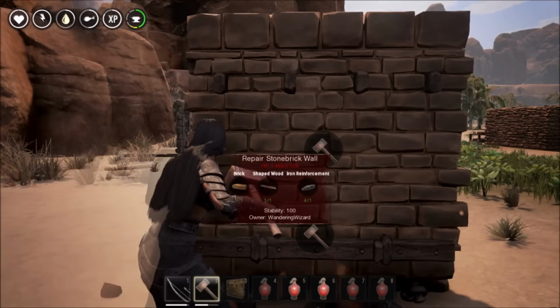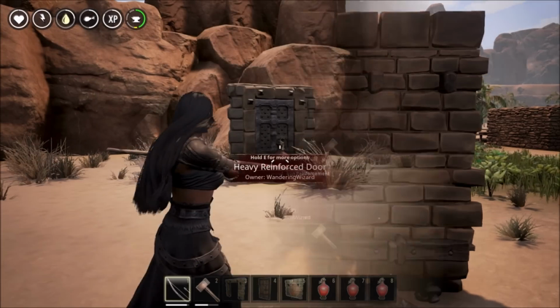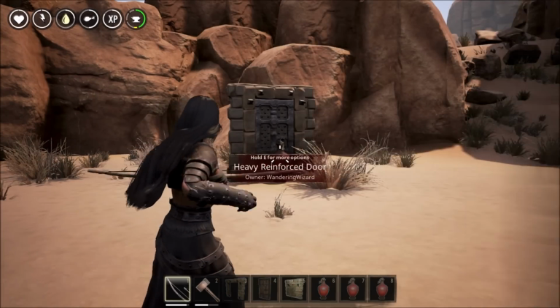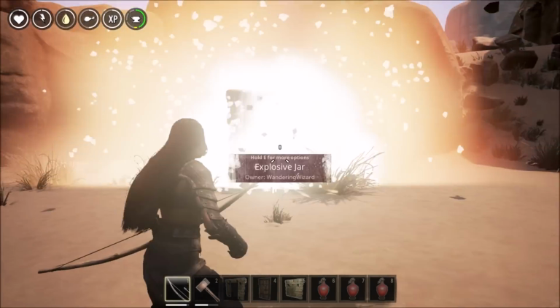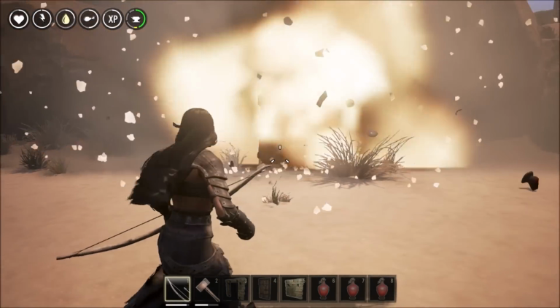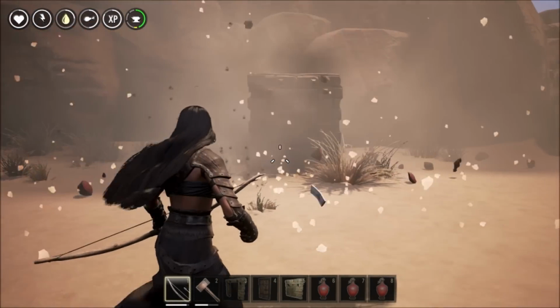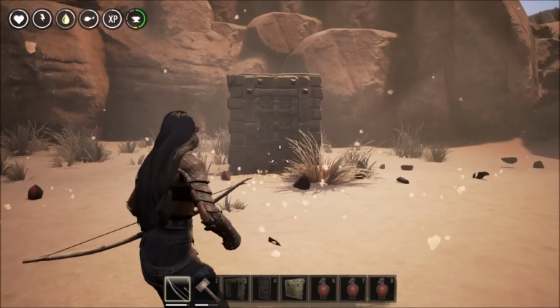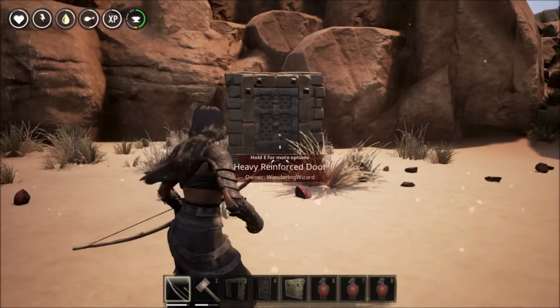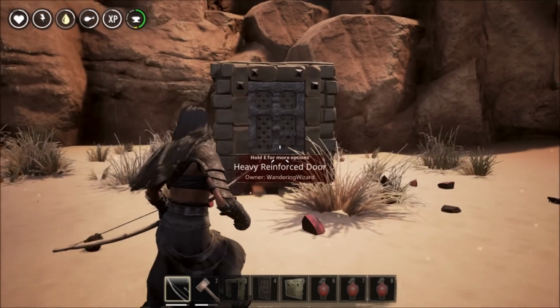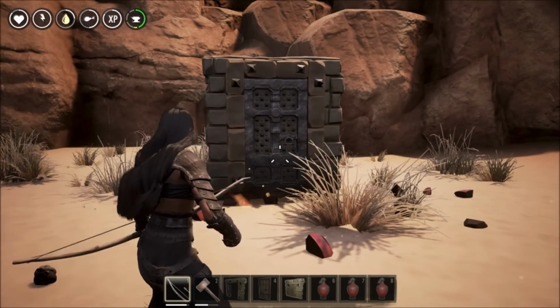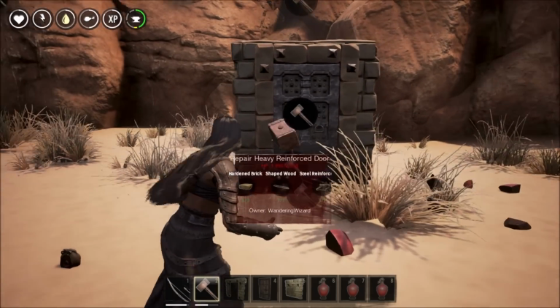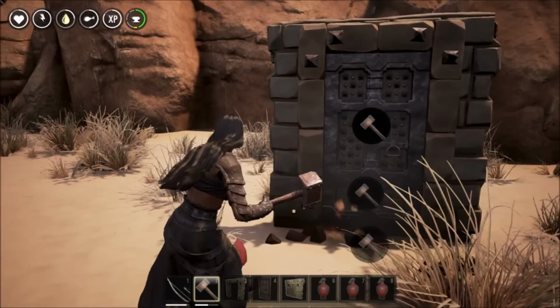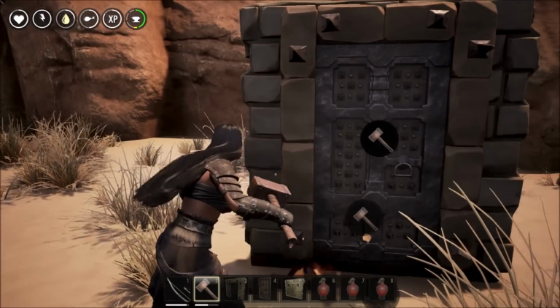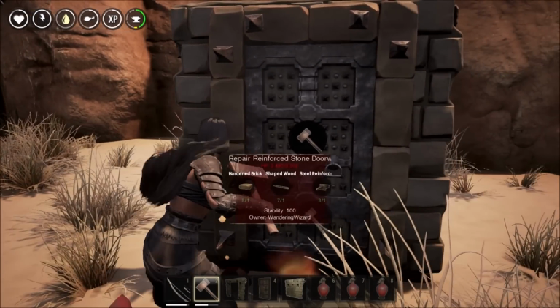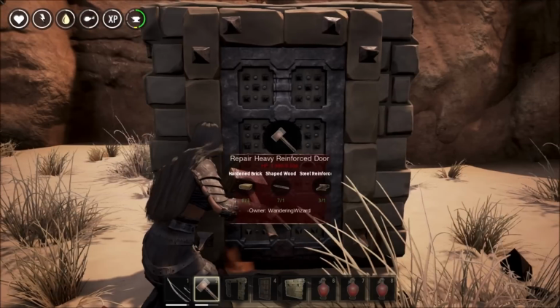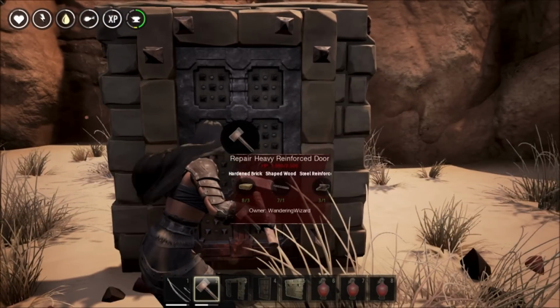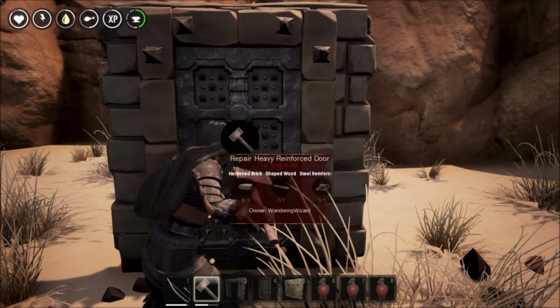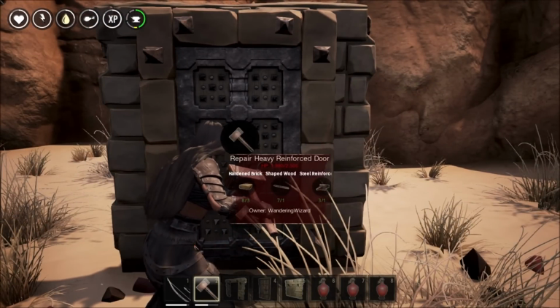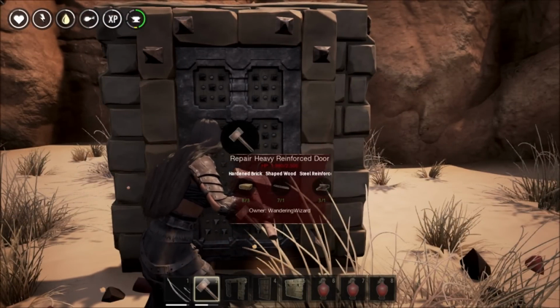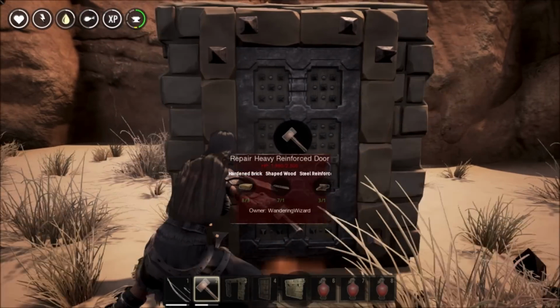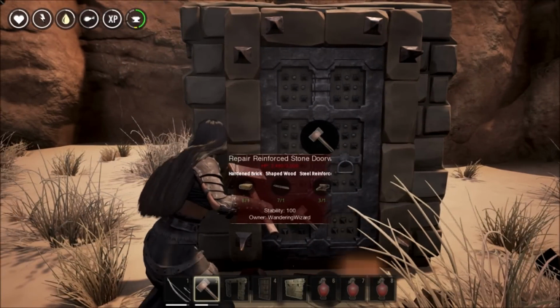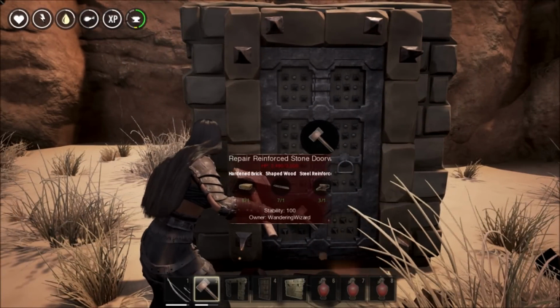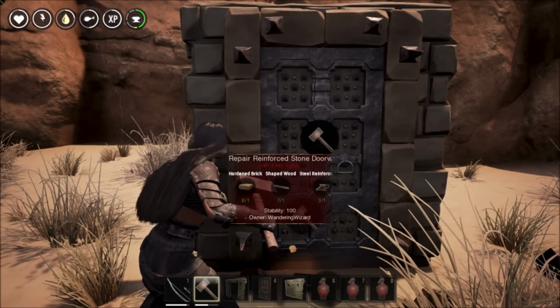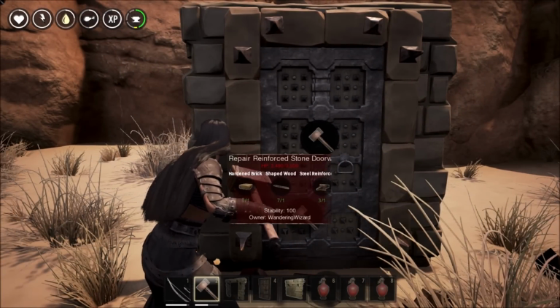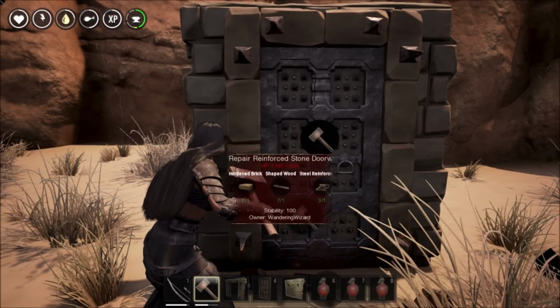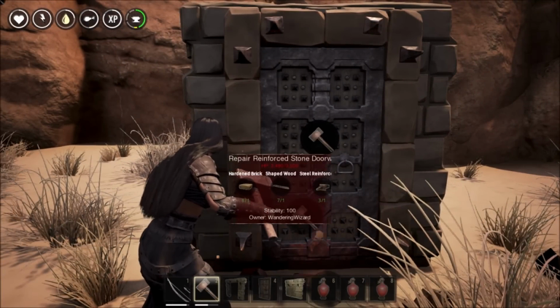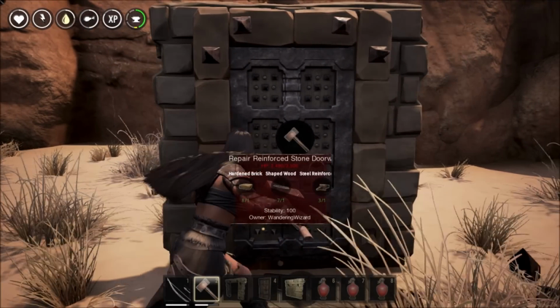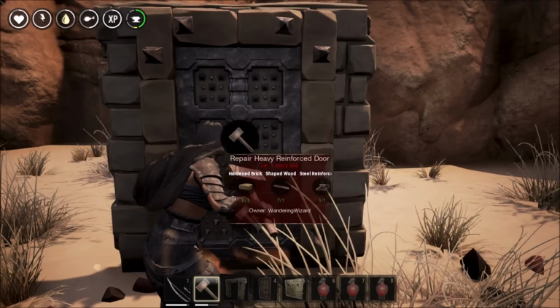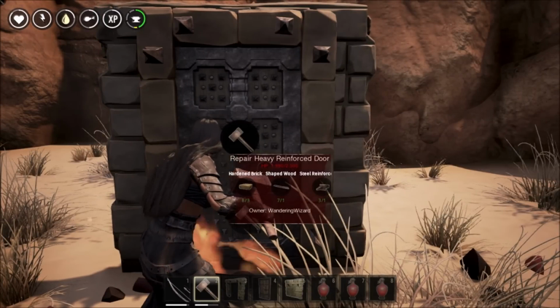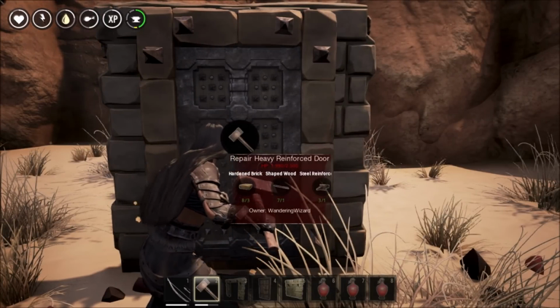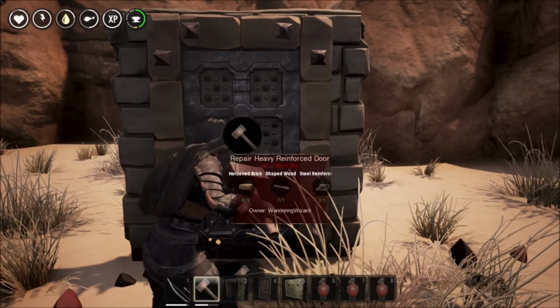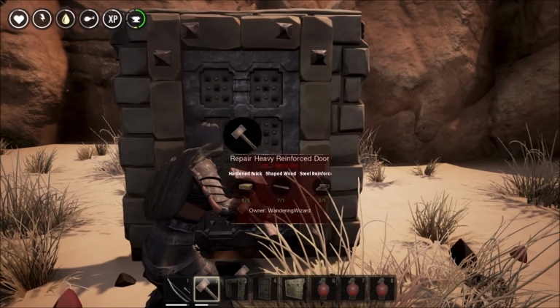A tier one wall takes one or two explosives; a tier one door takes one. A tier two wall takes about five; a tier two door takes about three. A tier three wall takes about seven; a tier three door takes about five.